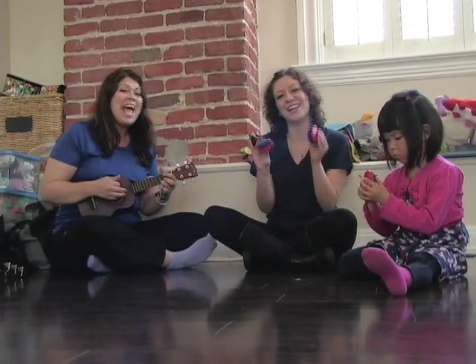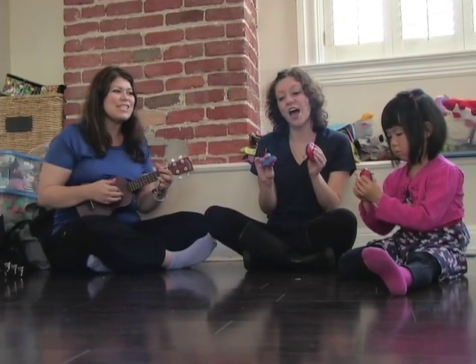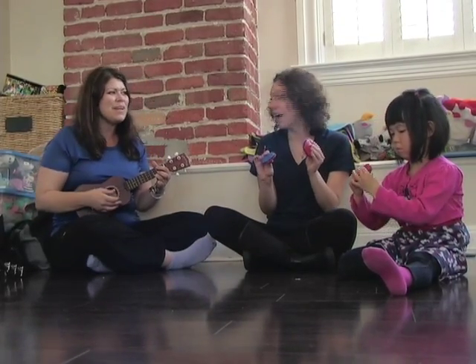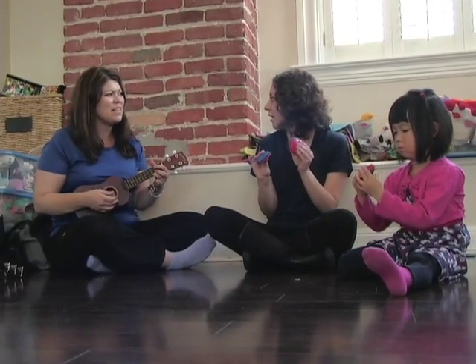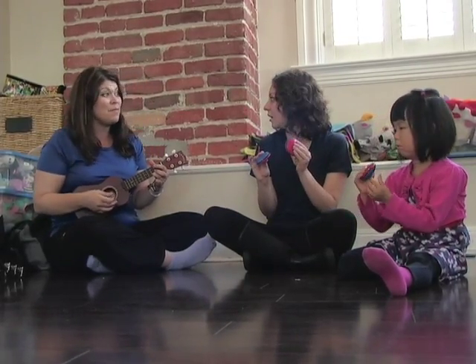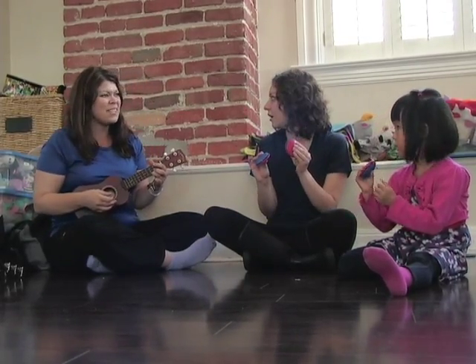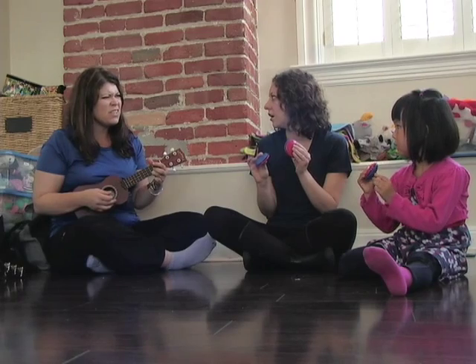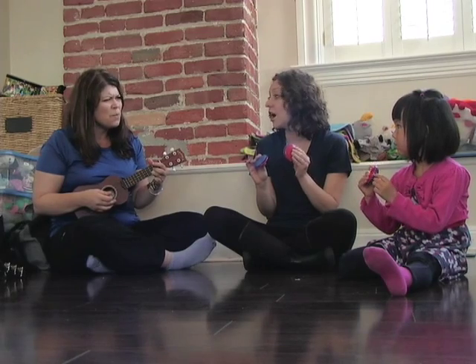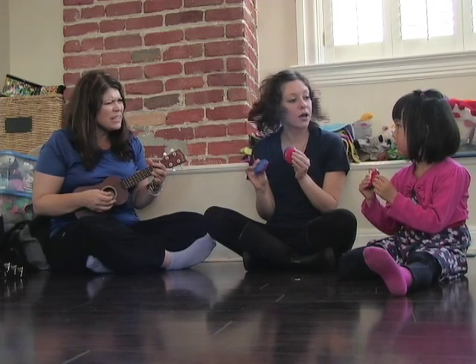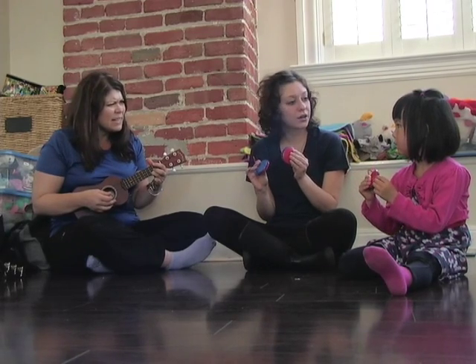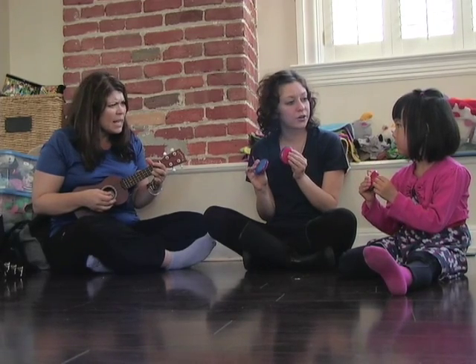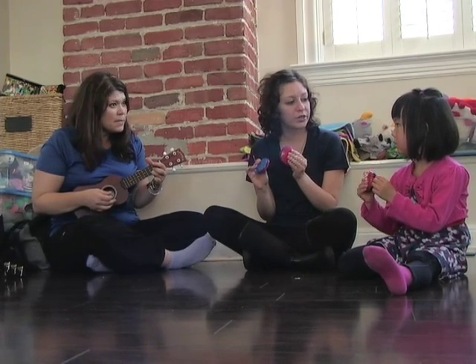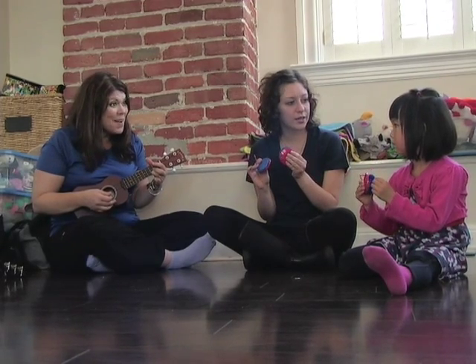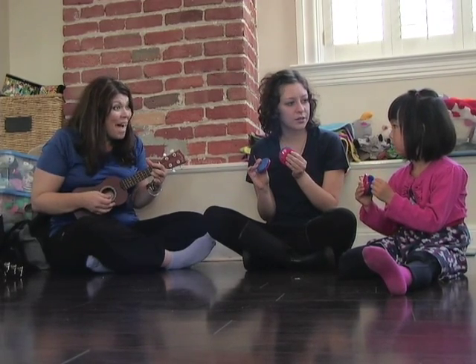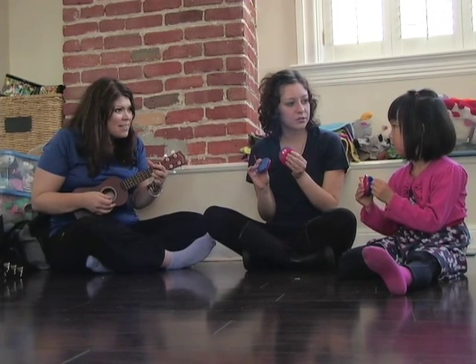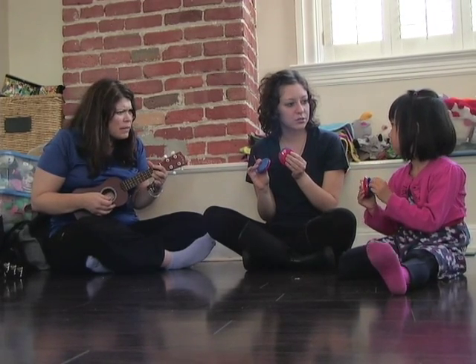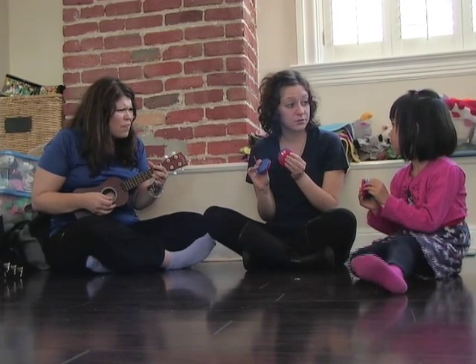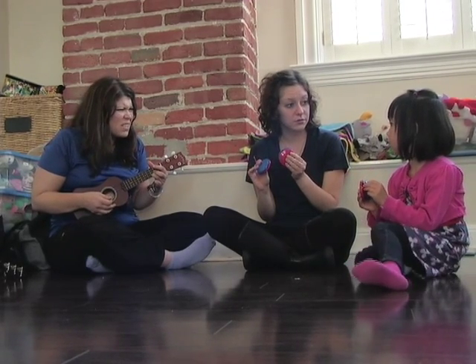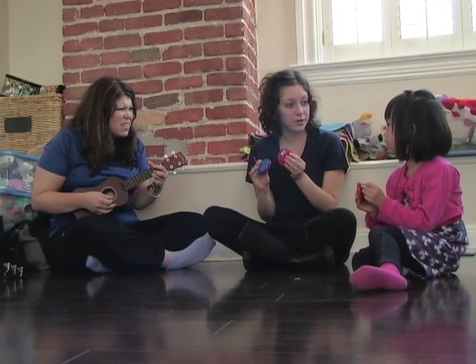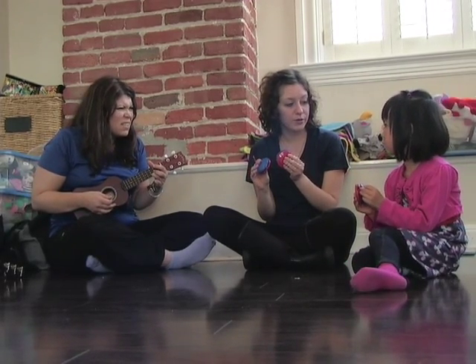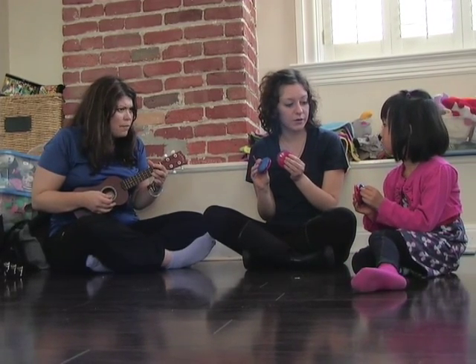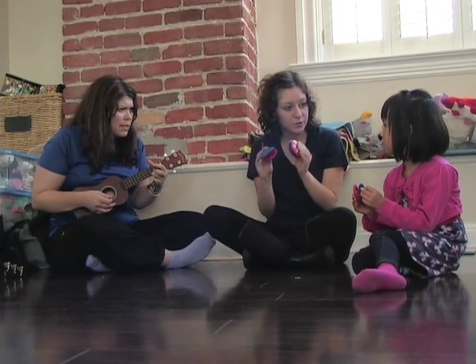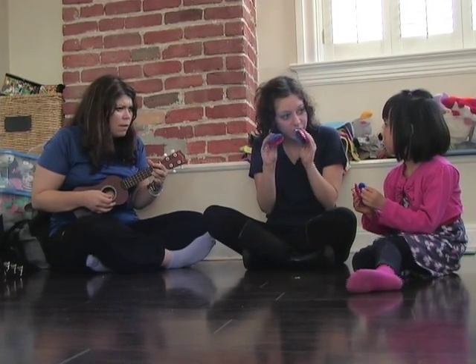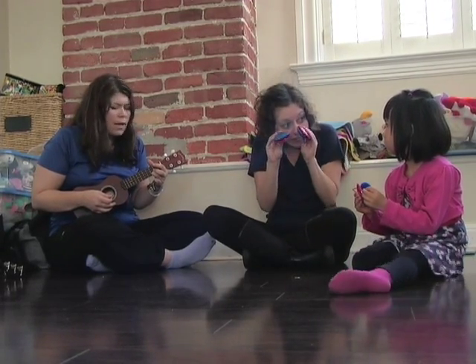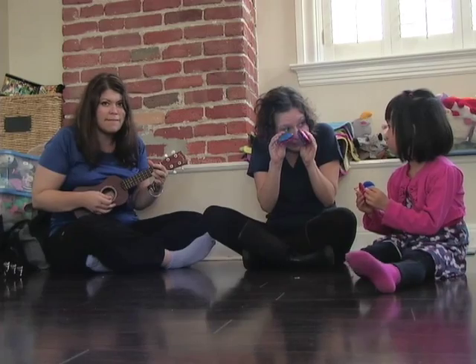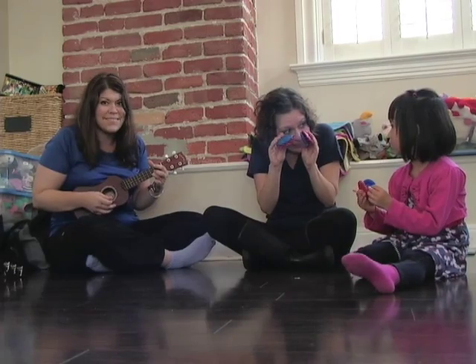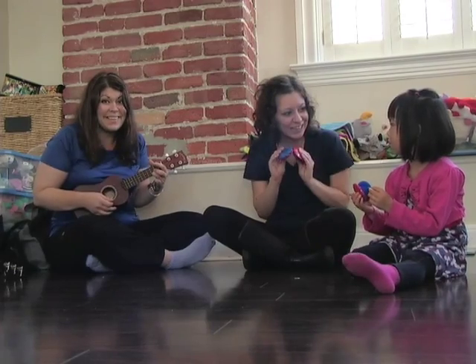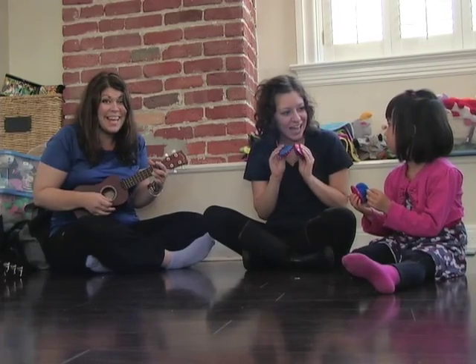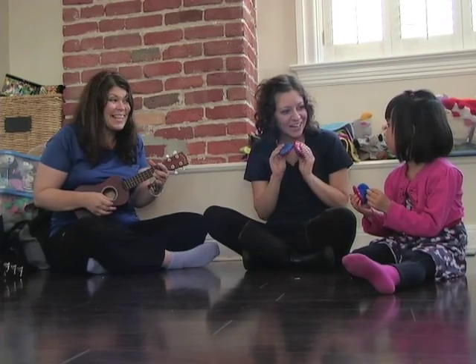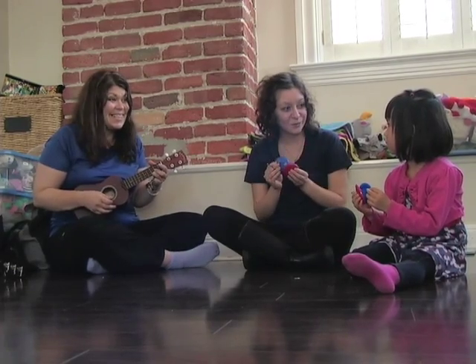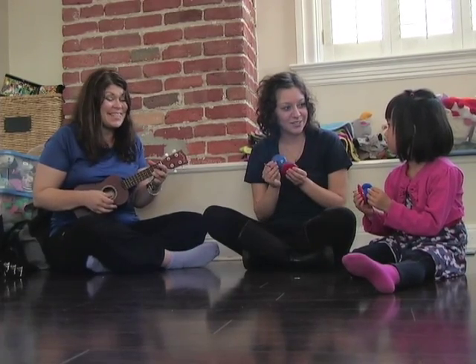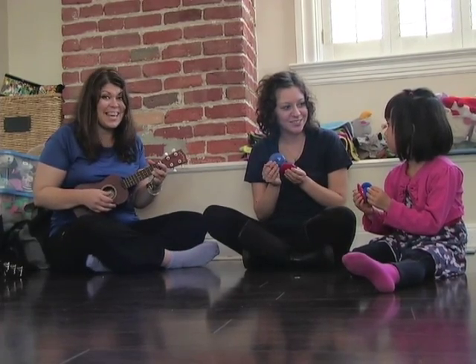Hey, should we go a little faster with your little clams? What do you think? Do you think we can go faster? I bet we can go faster. Is that right? Let's try it.